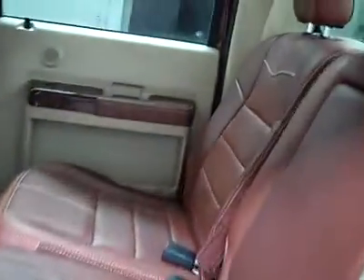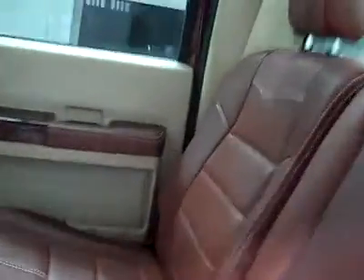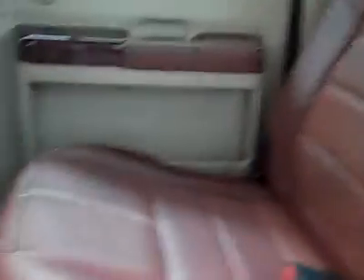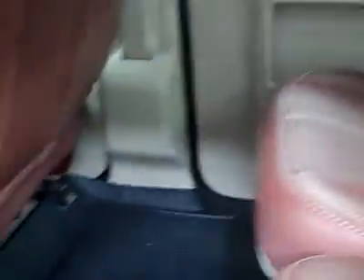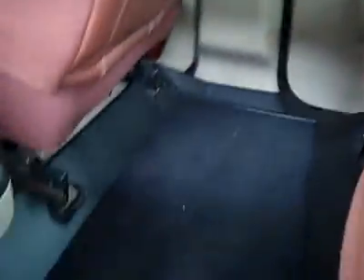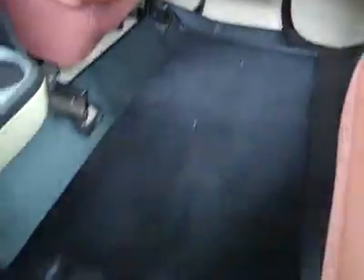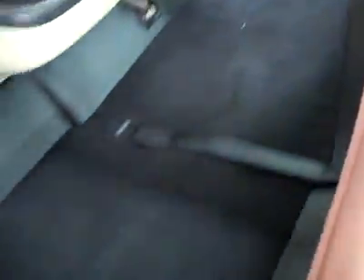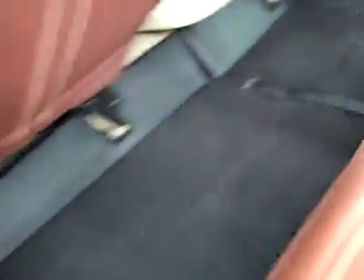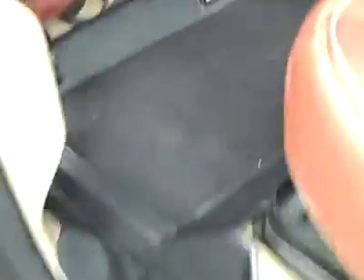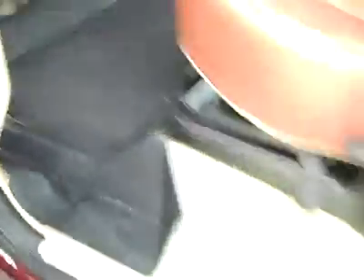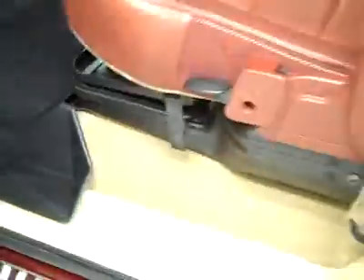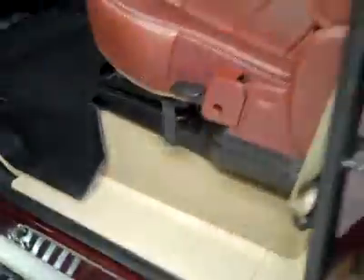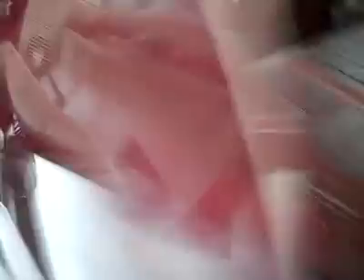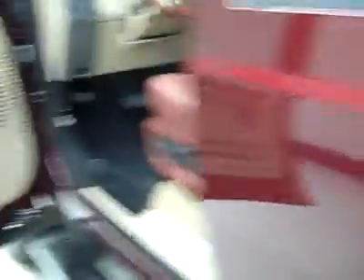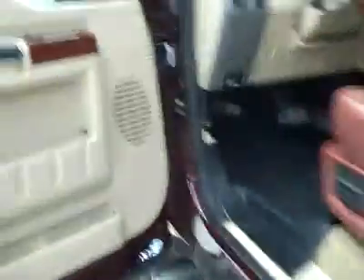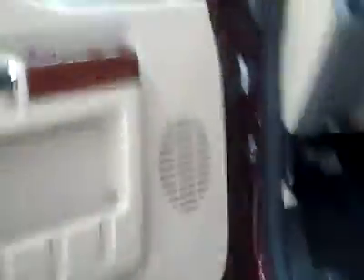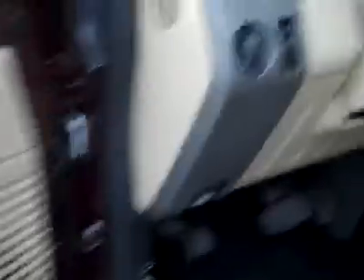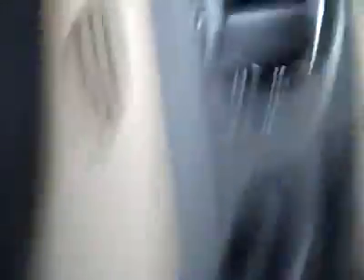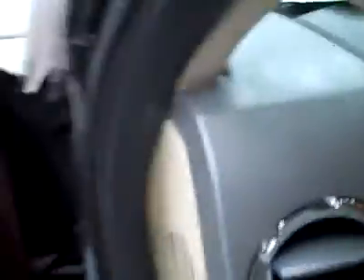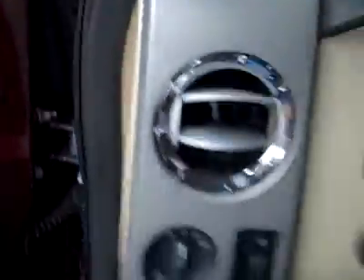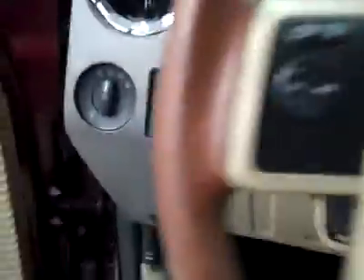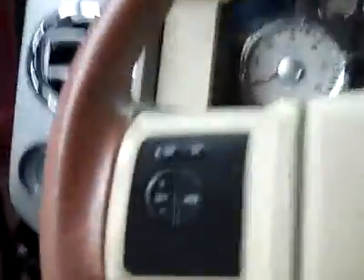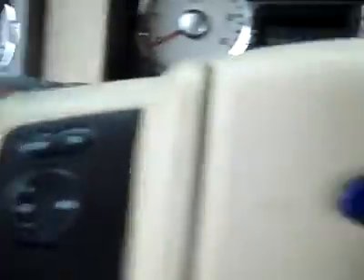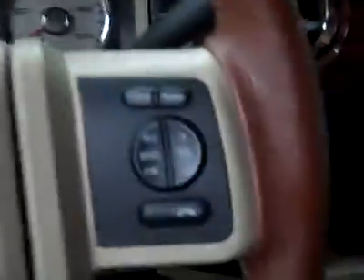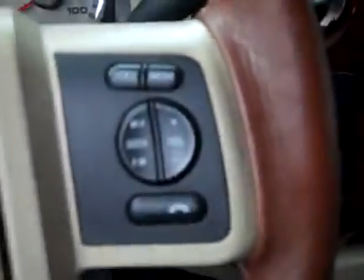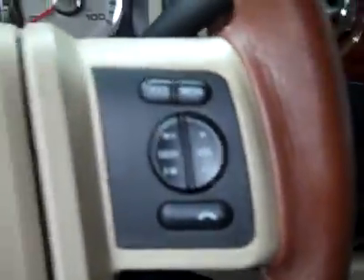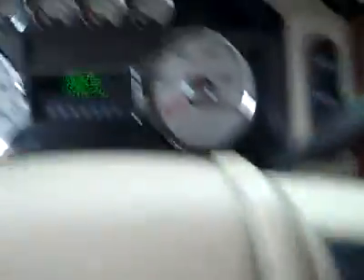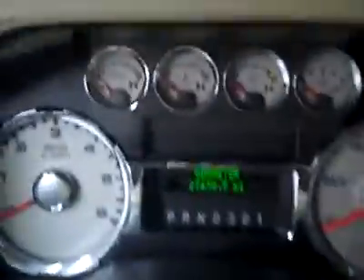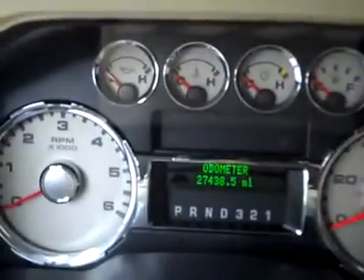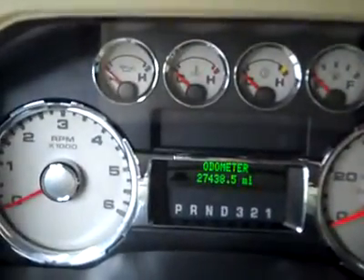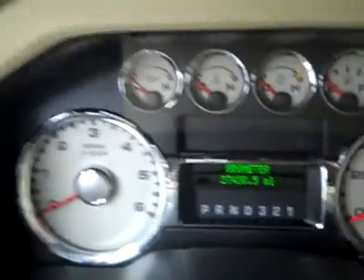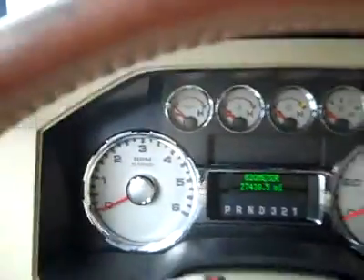The rear seats are also extremely clean — no damage and the floor is nice and clean. There's a steel load floor under the rear seat, a real nice feature. Cruise and audio controls are on the wheel, and you can see here there are 27,000 miles.